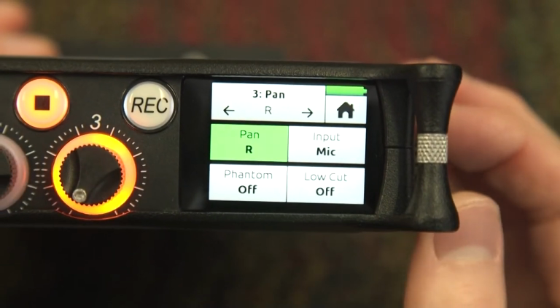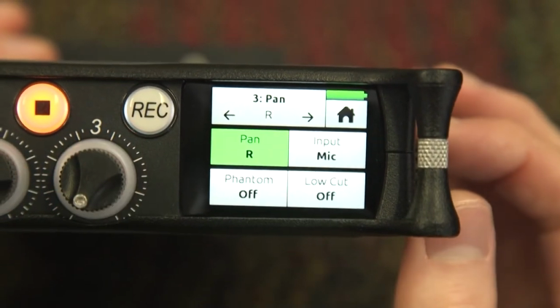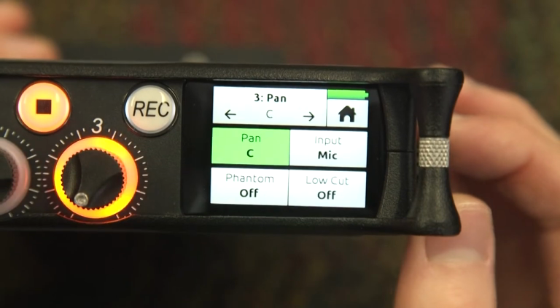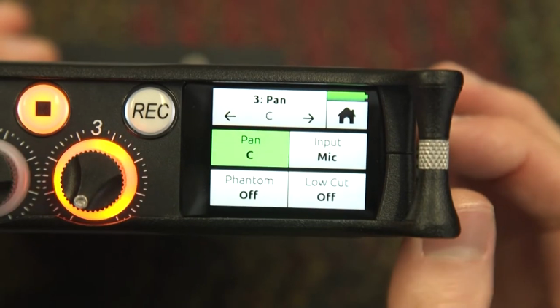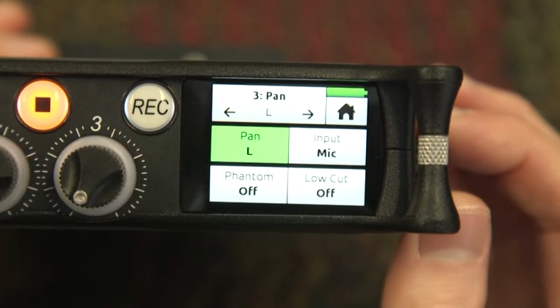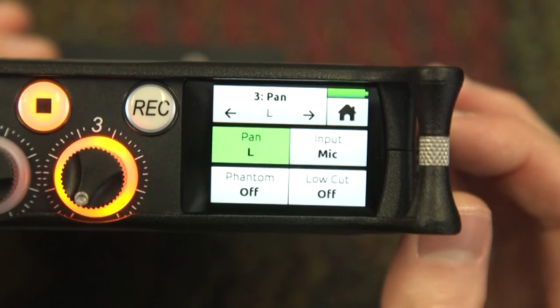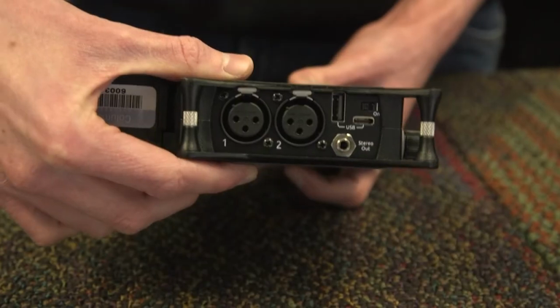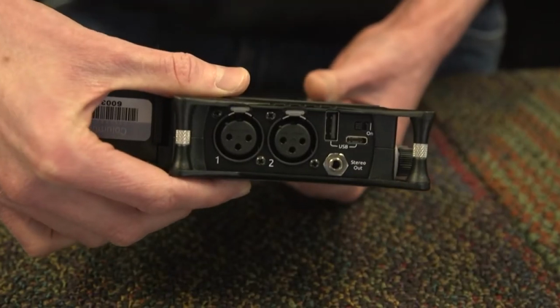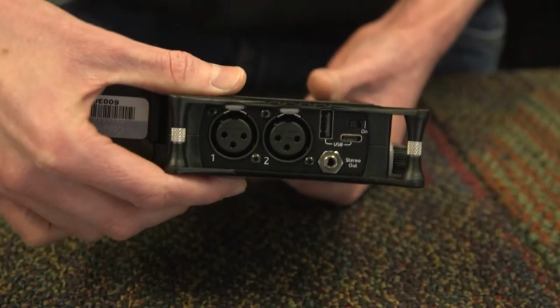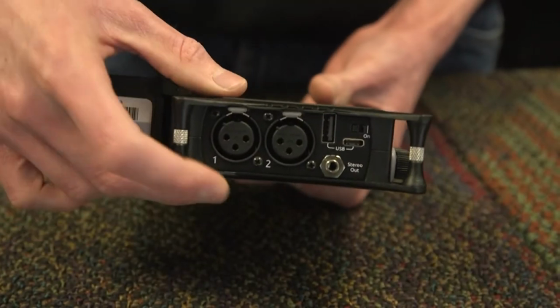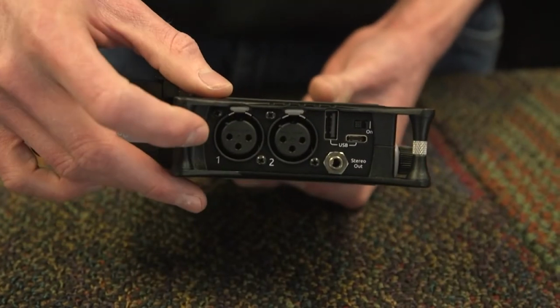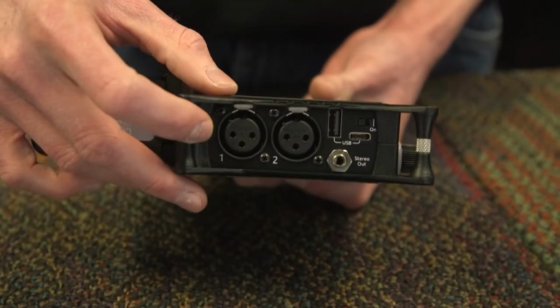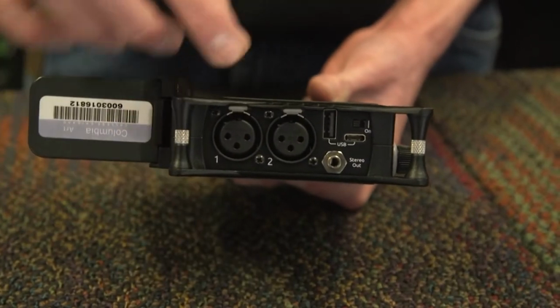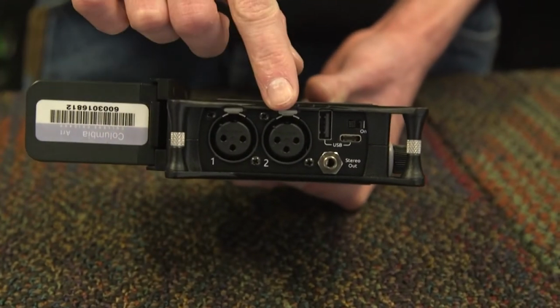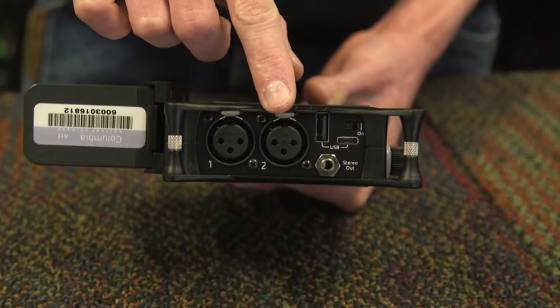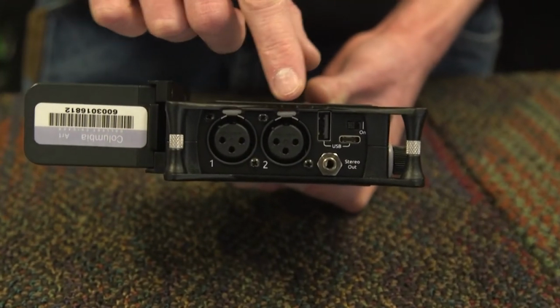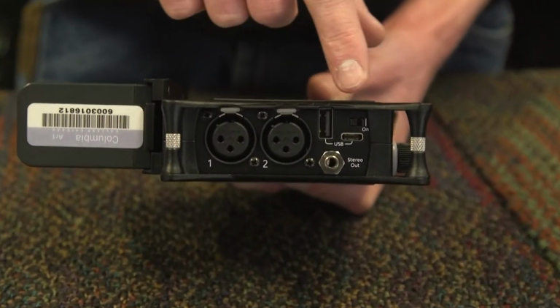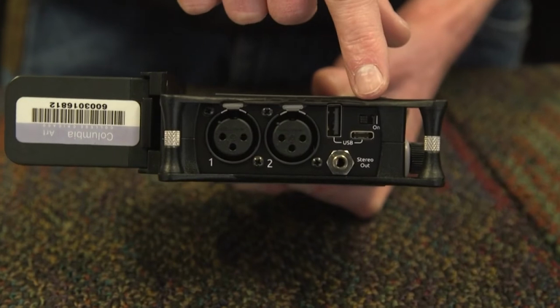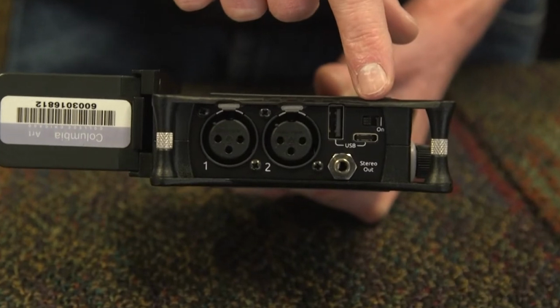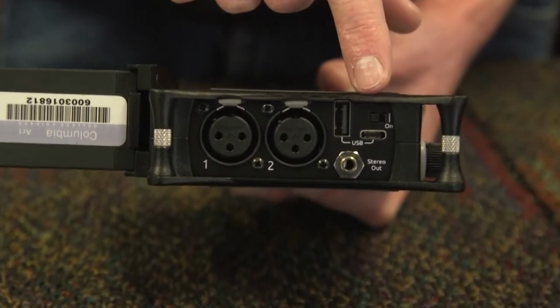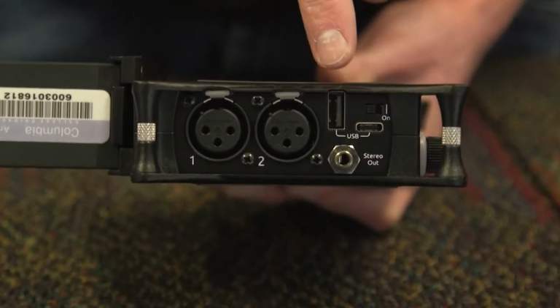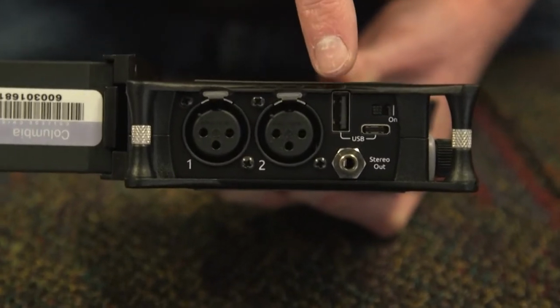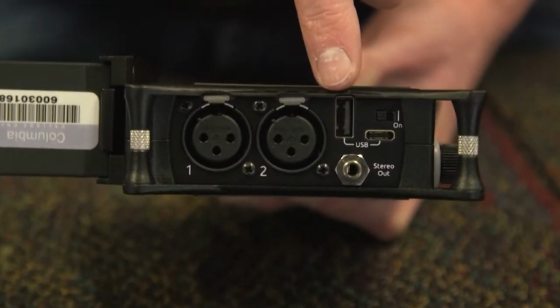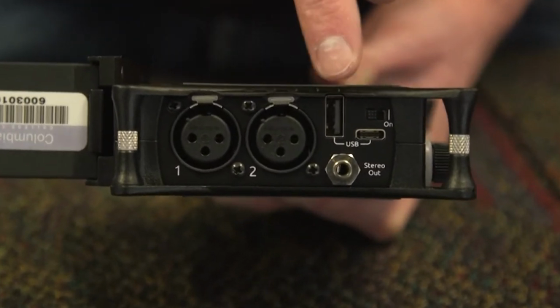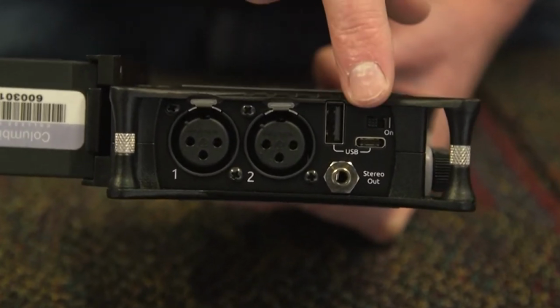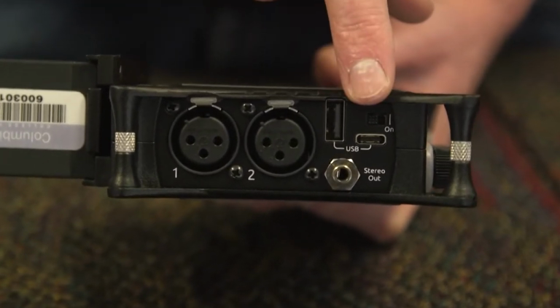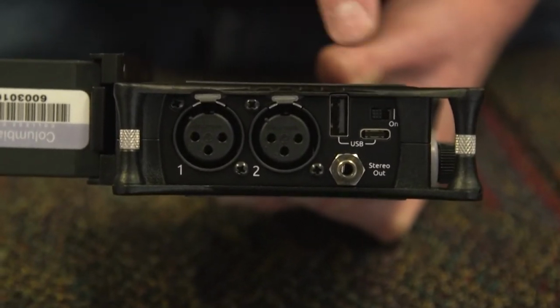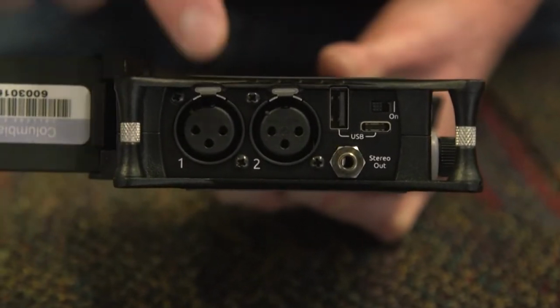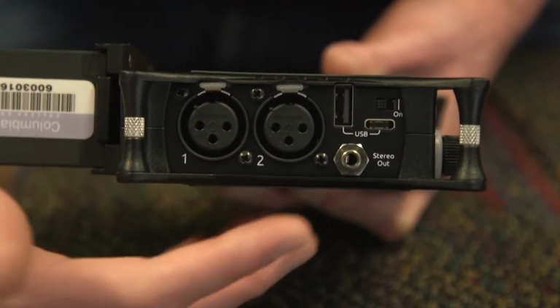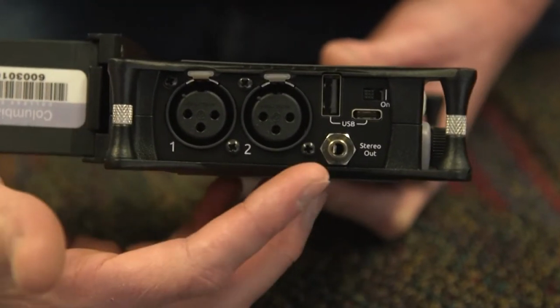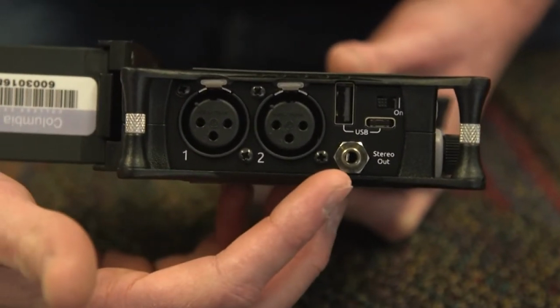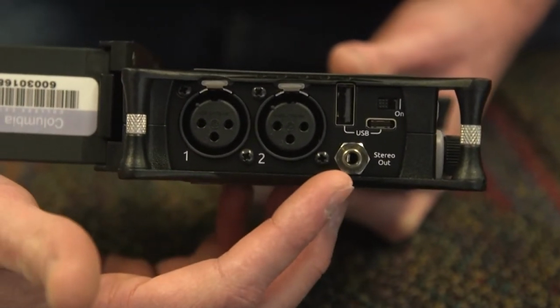On the left side of the device, you will find XLR inputs for channels 1 and 2, your power switch, USB type A and C, as well as a stereo mini output.